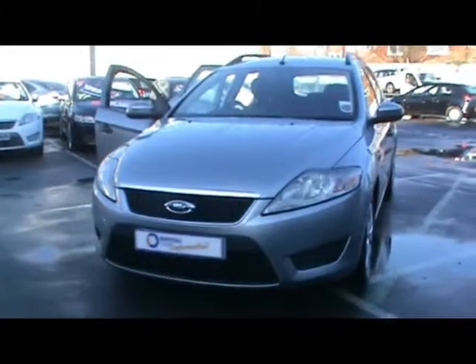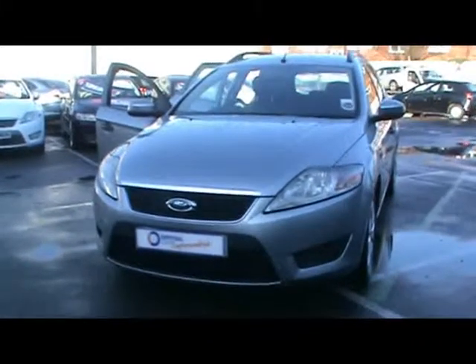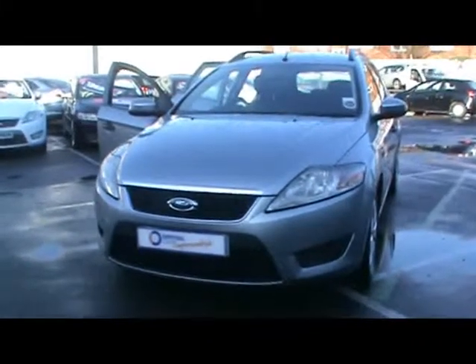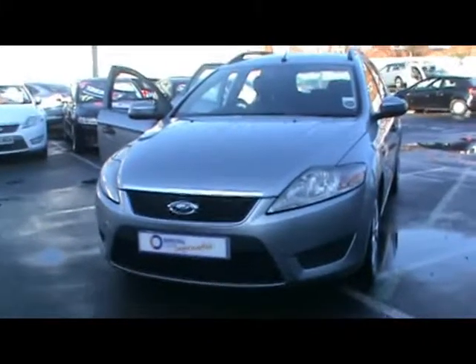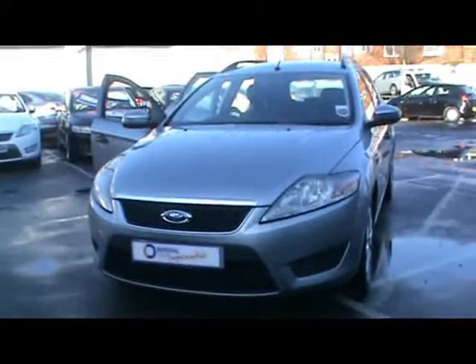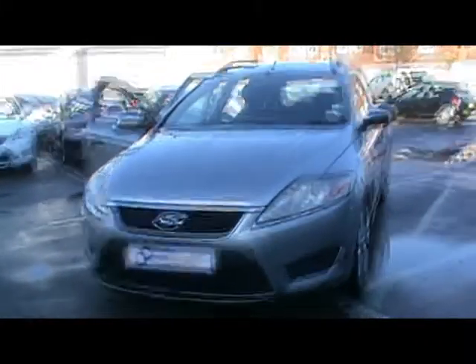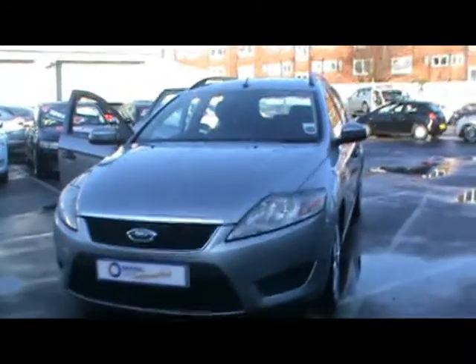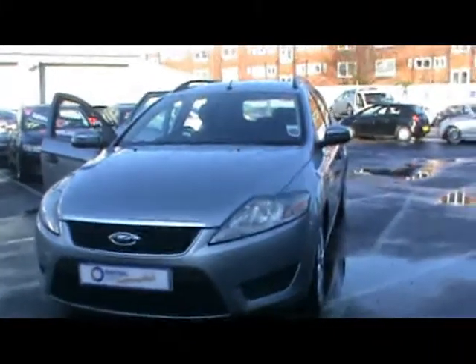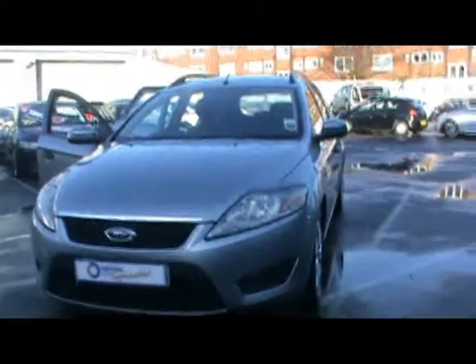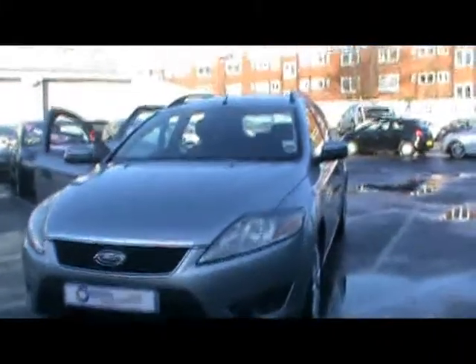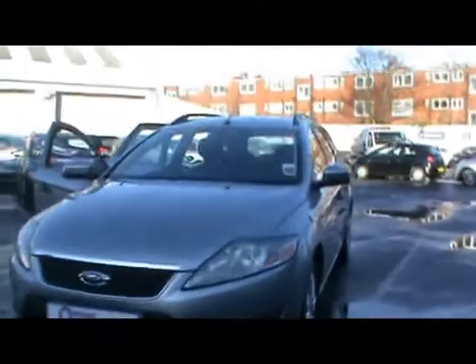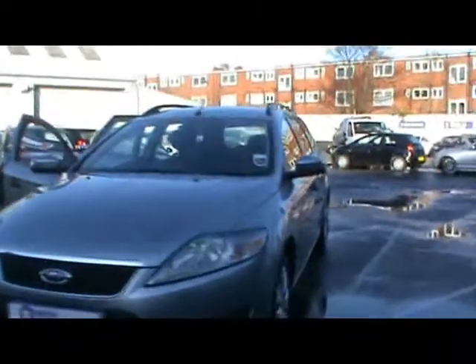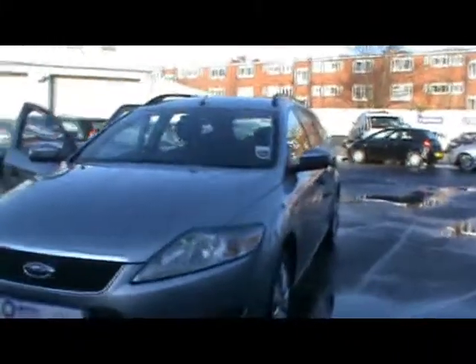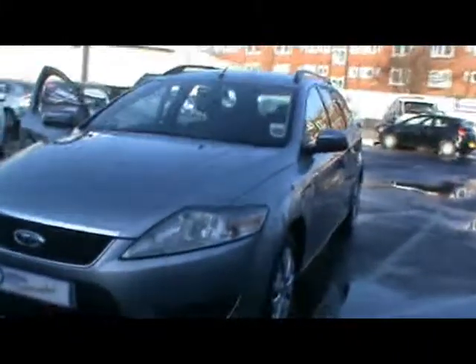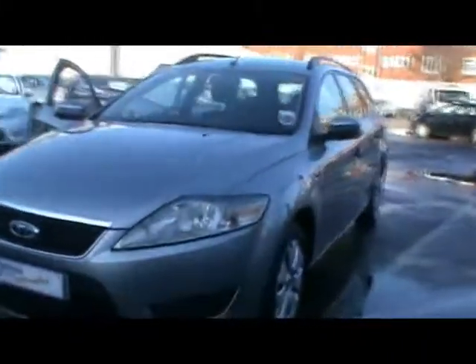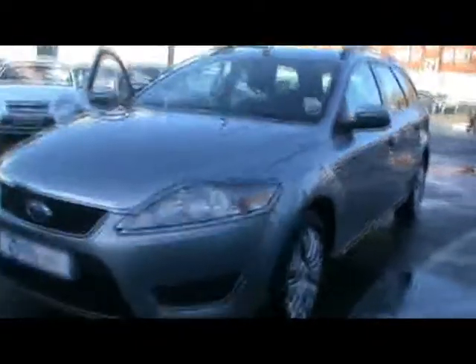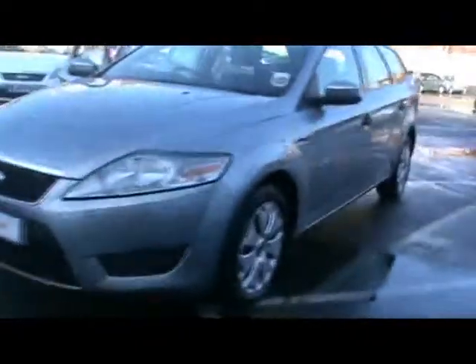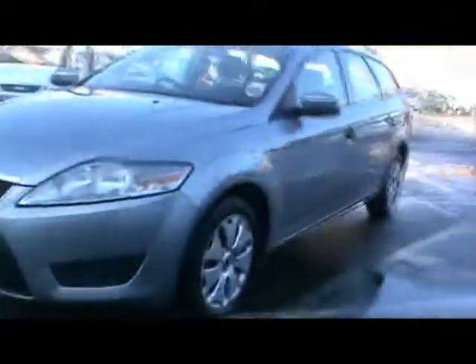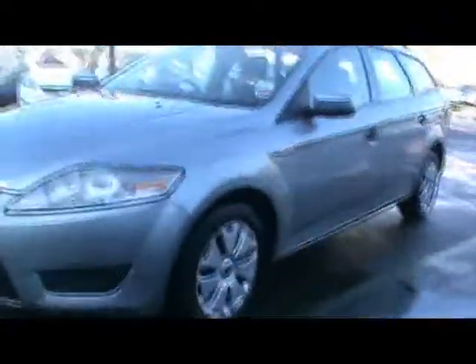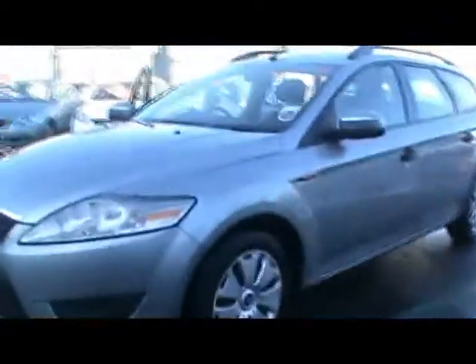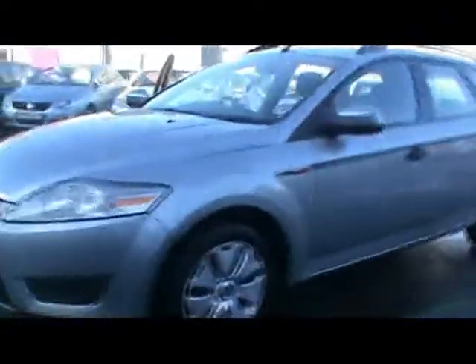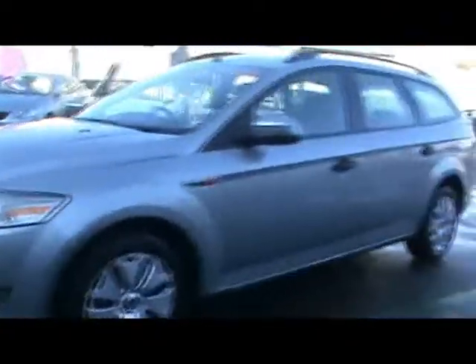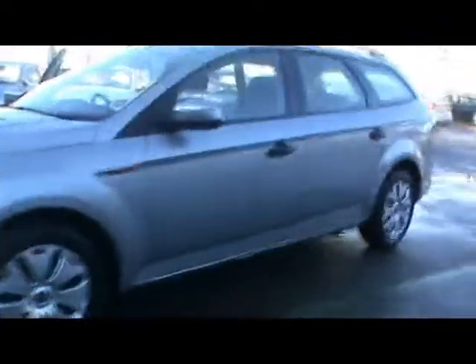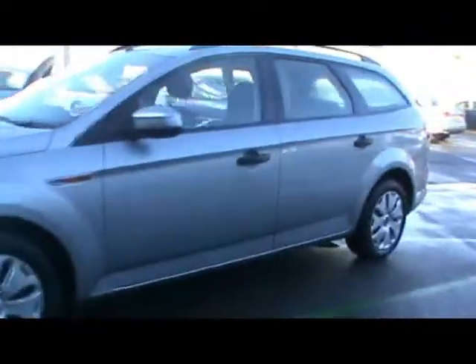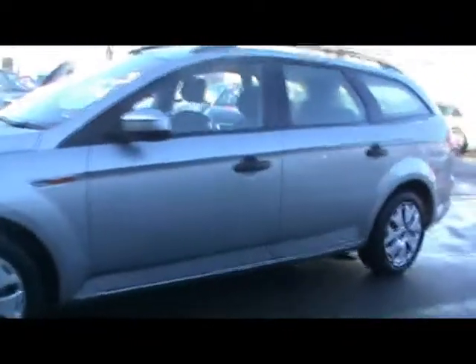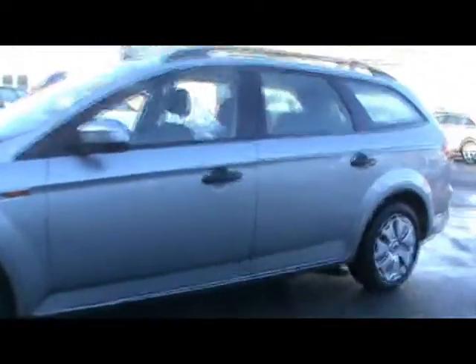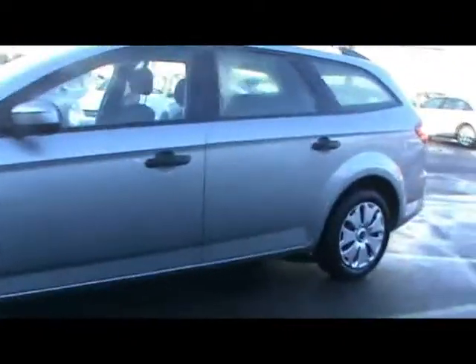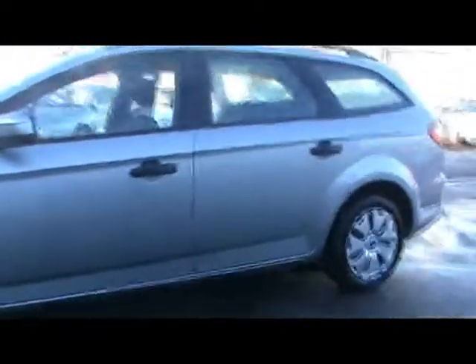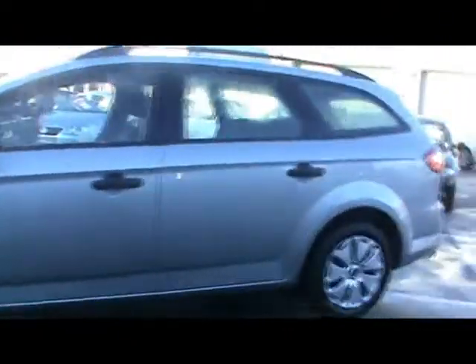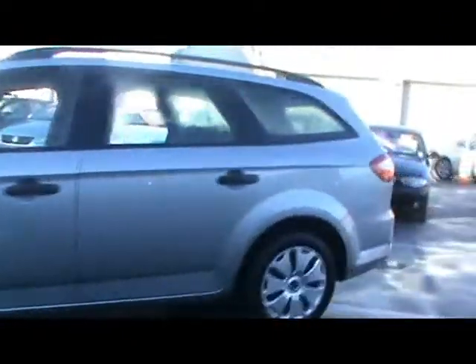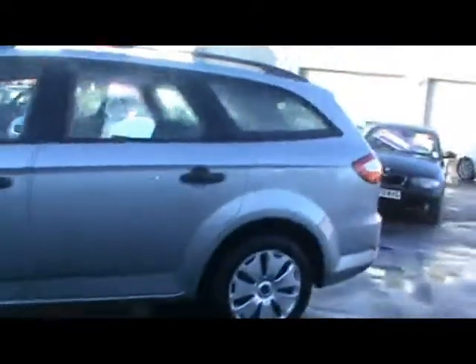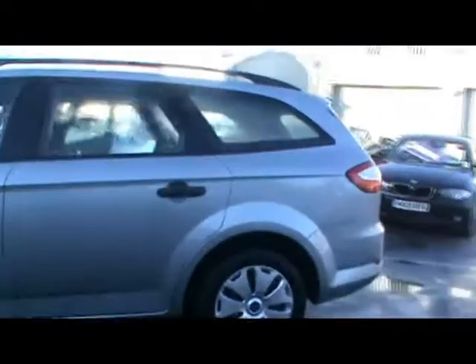Welcome to Imperial Cars. We have a Ford Mondeo Edge 1.8 TDCi on a 57 plate. I'm going to take you for a brief tour around the car to highlight some of its features and to try and give you an idea of the condition as well.